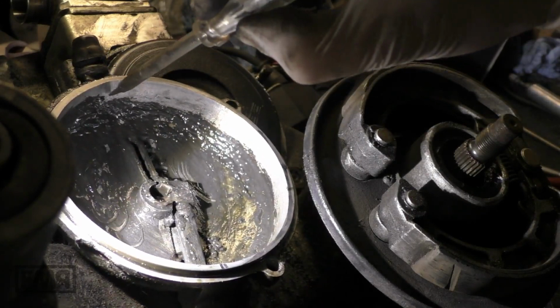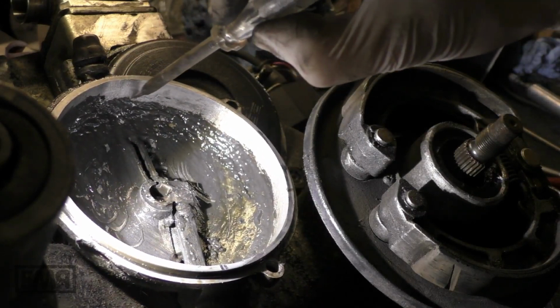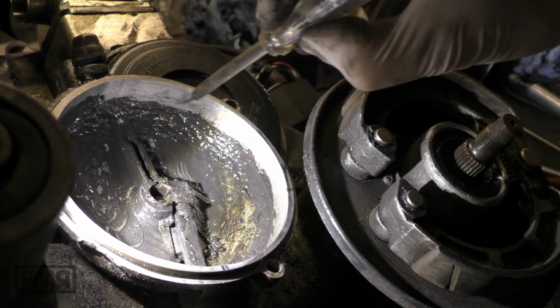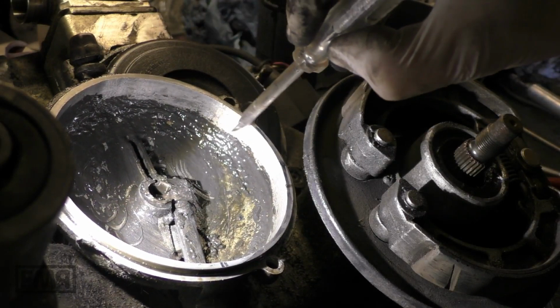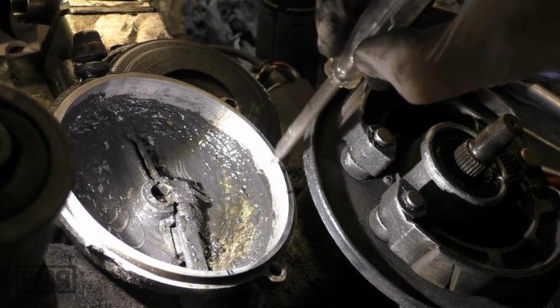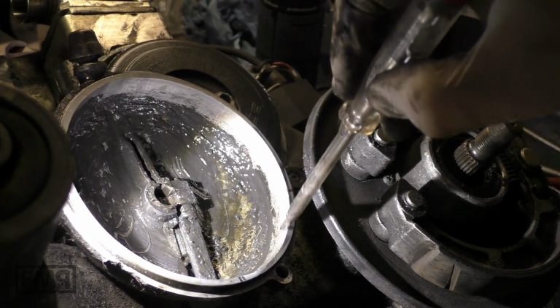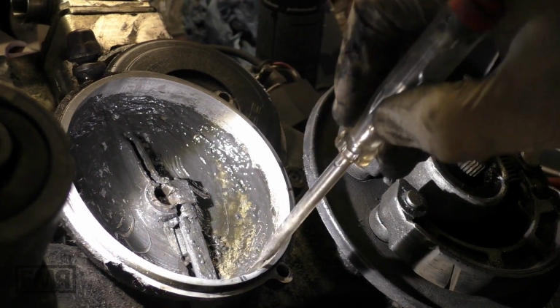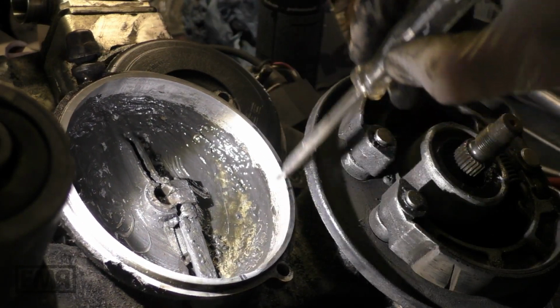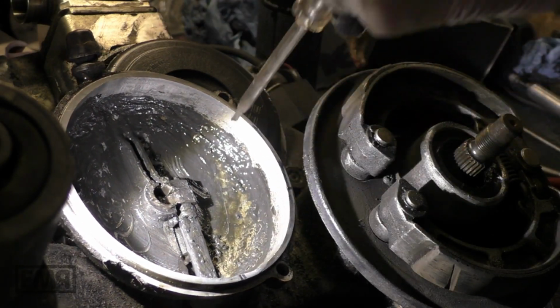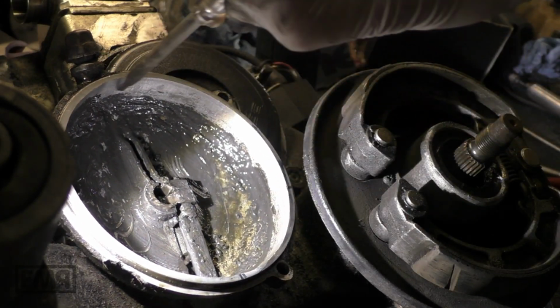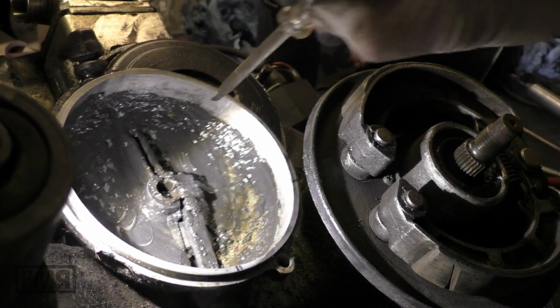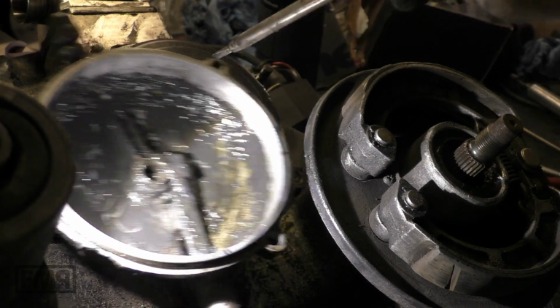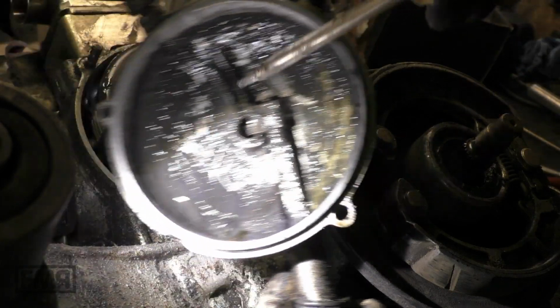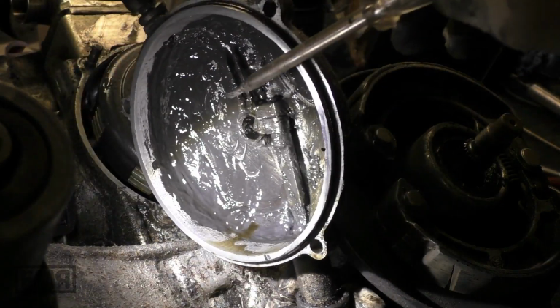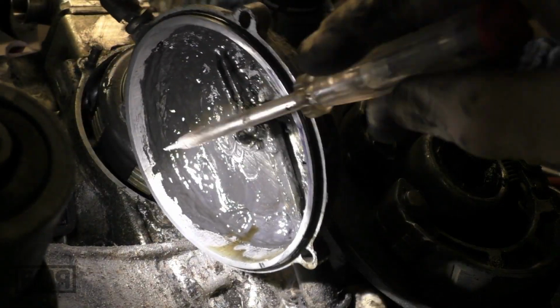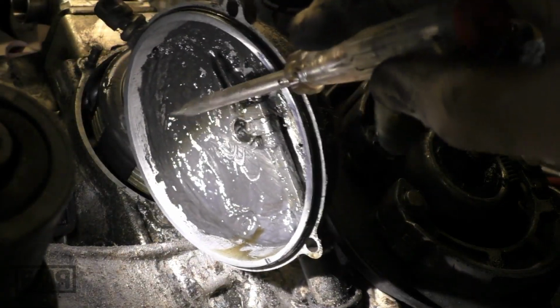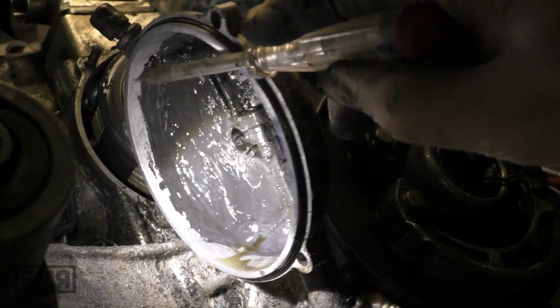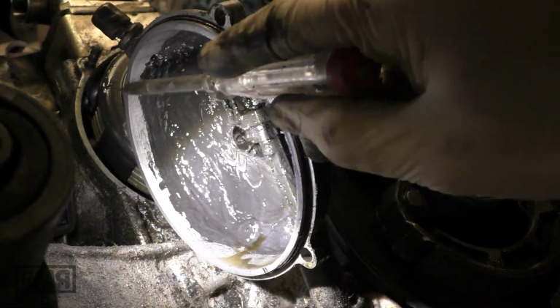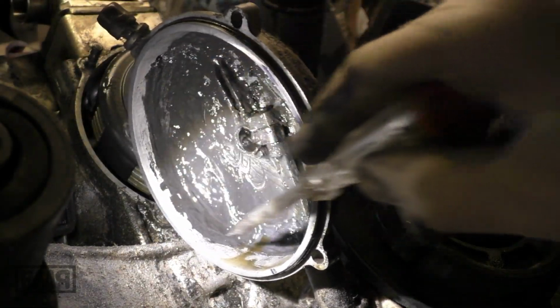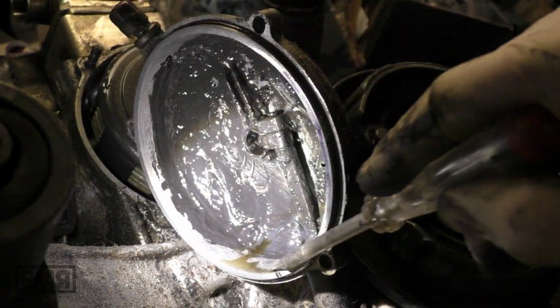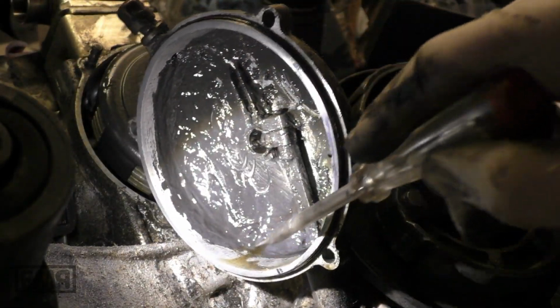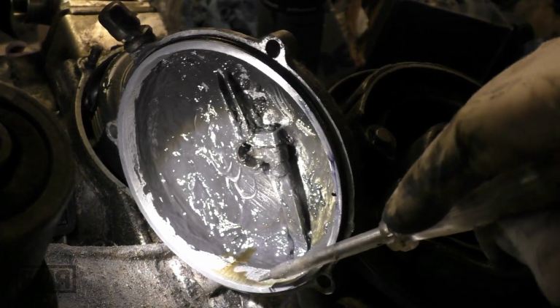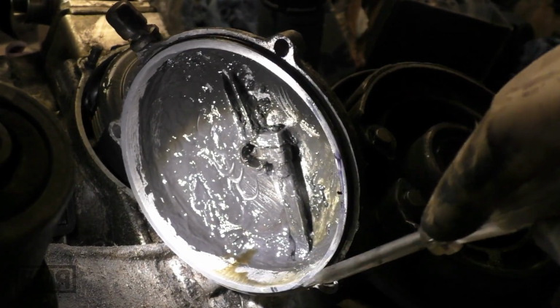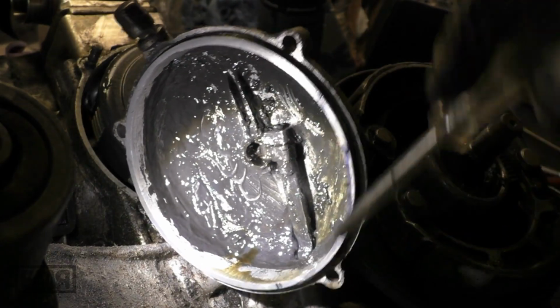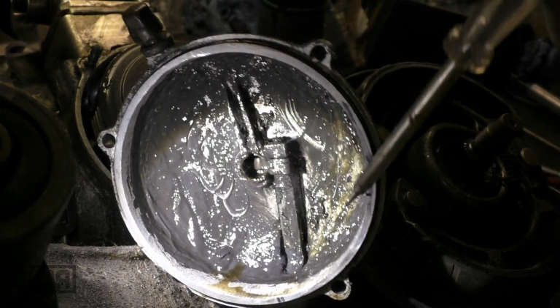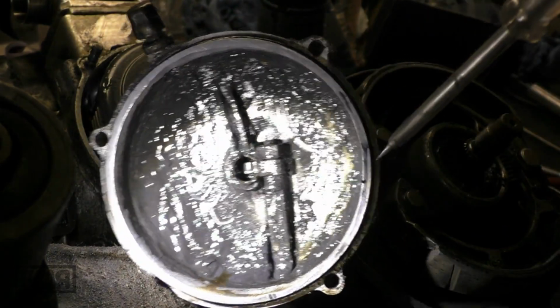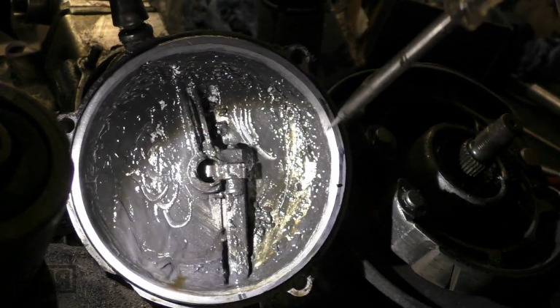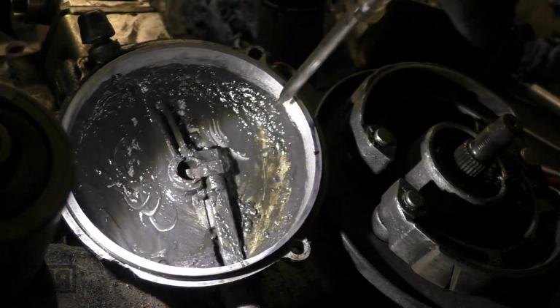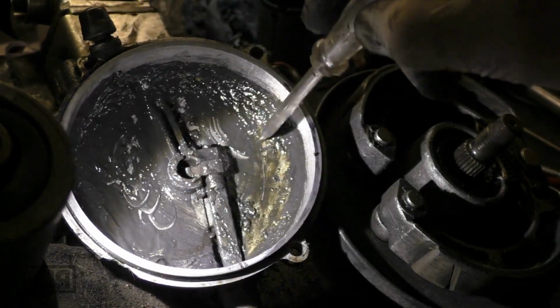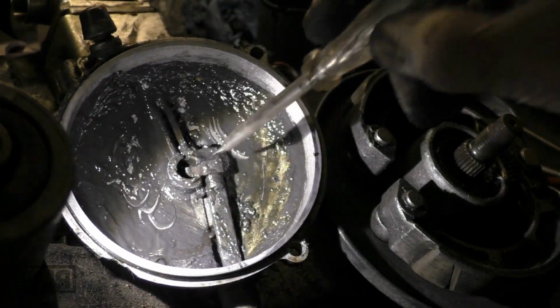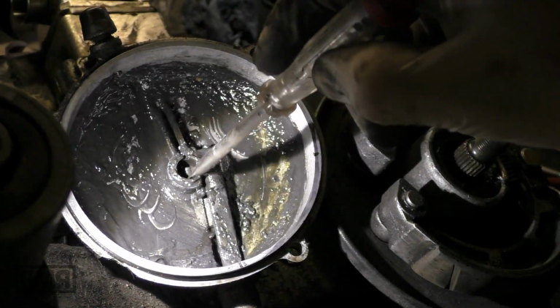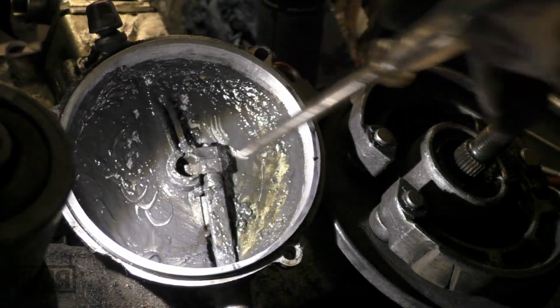Here it is washed, so there is actually oil spray, less on this side. It gets here, but it doesn't get here.